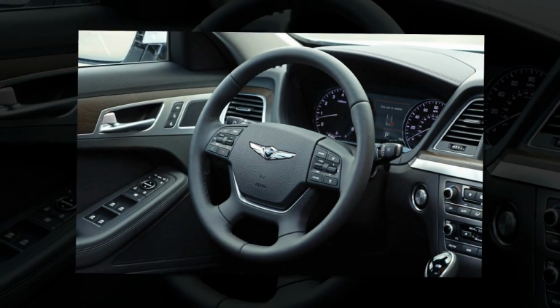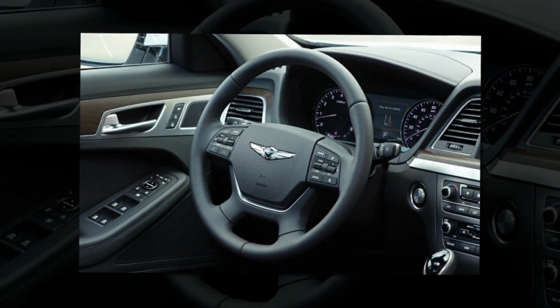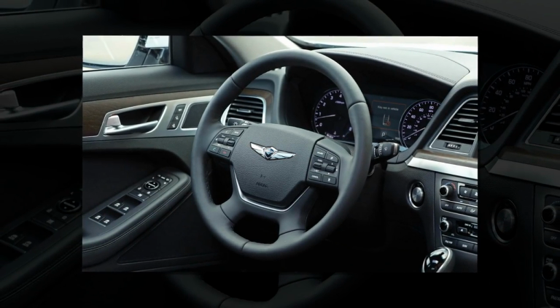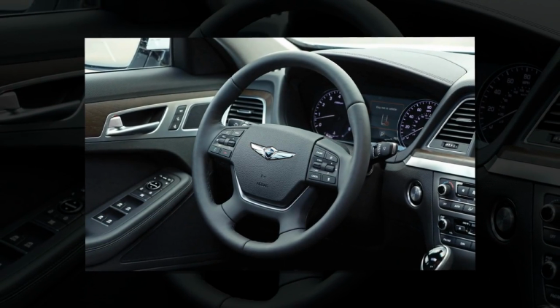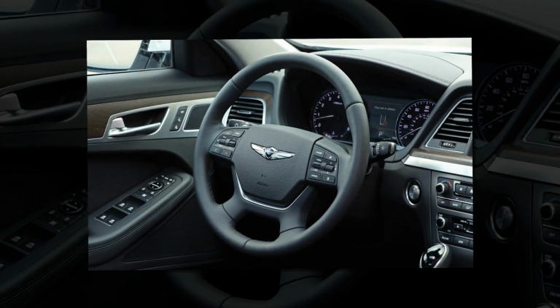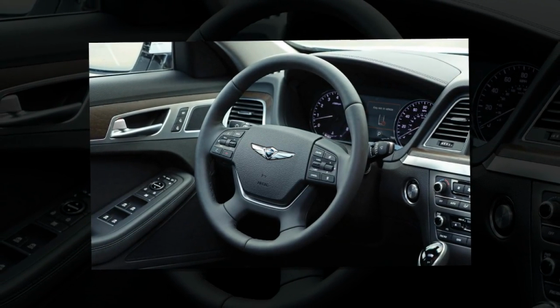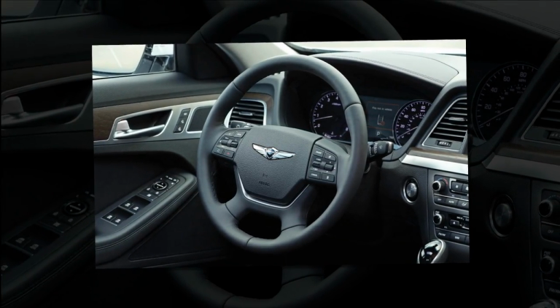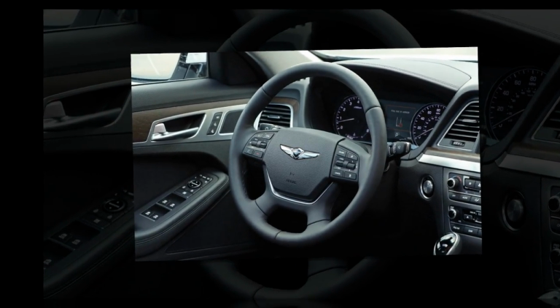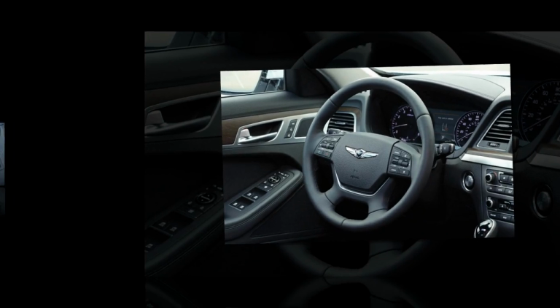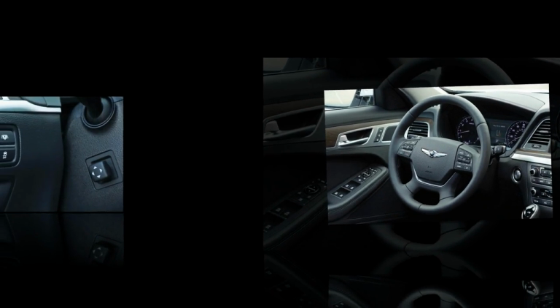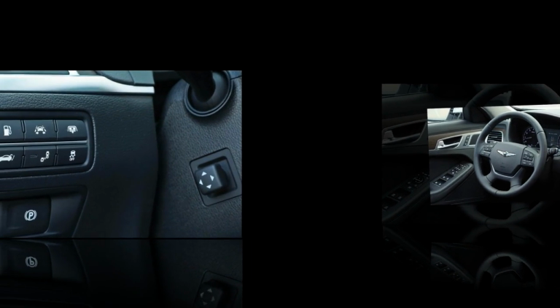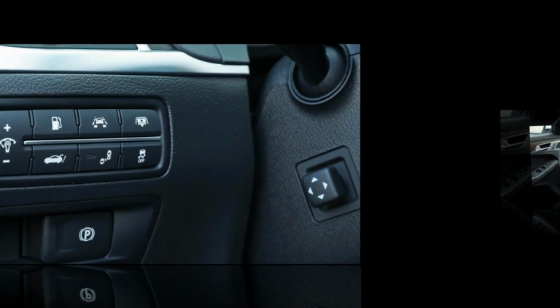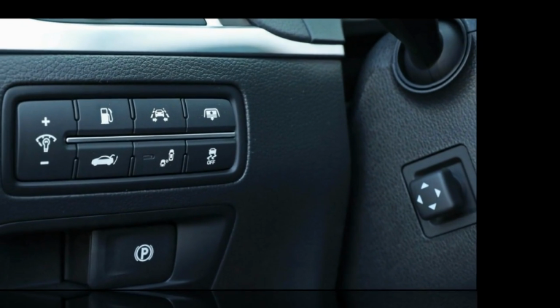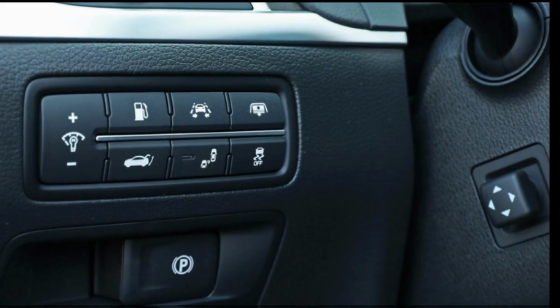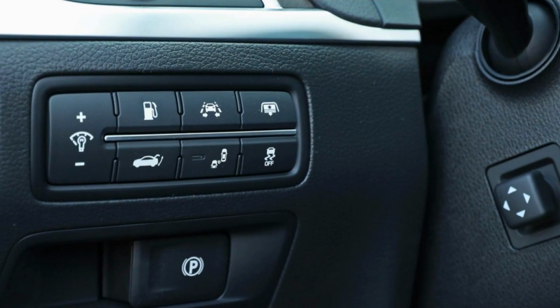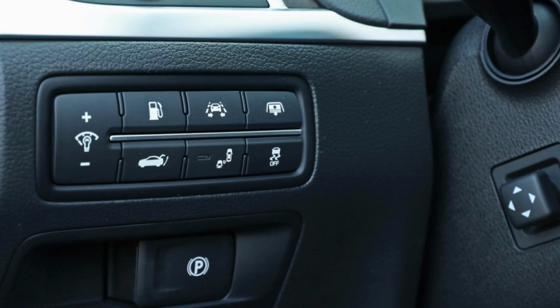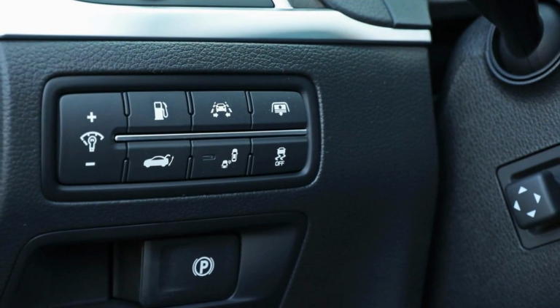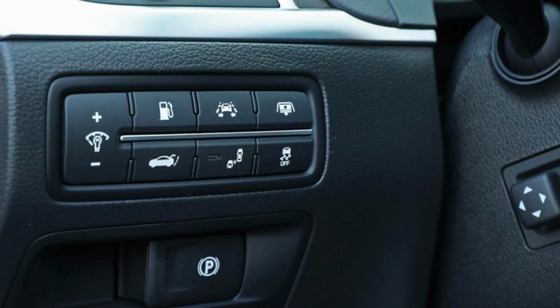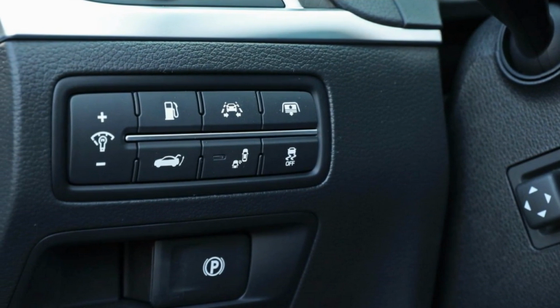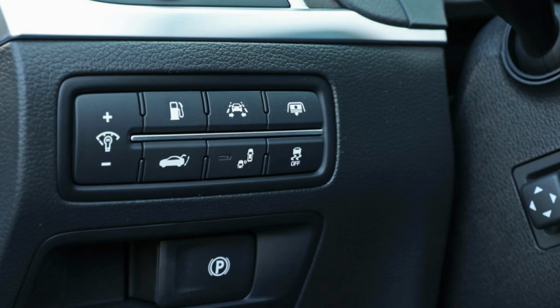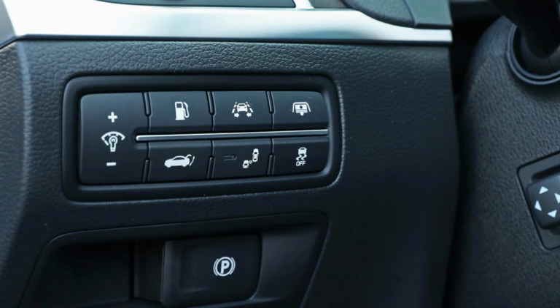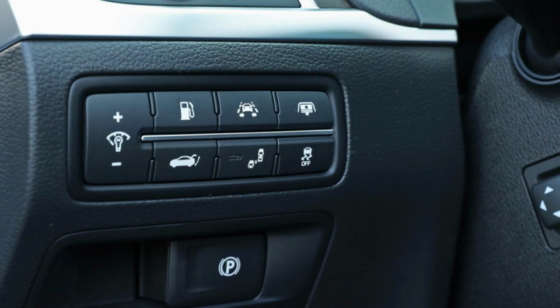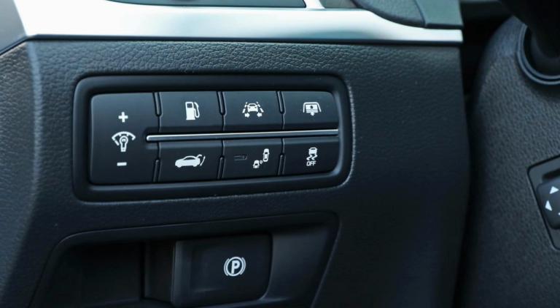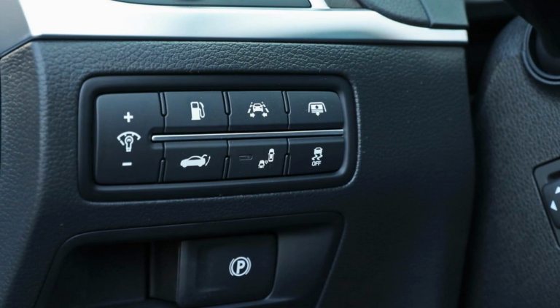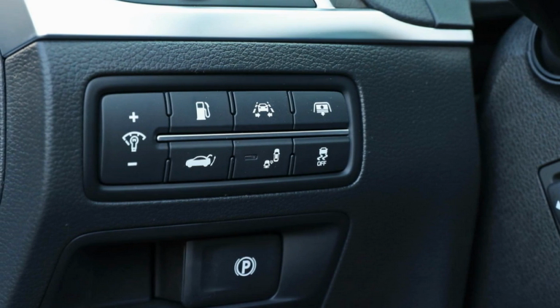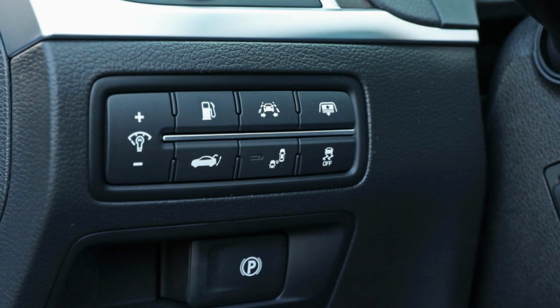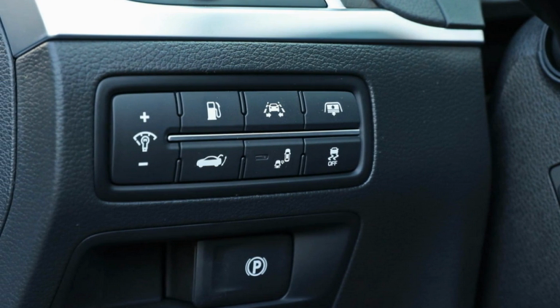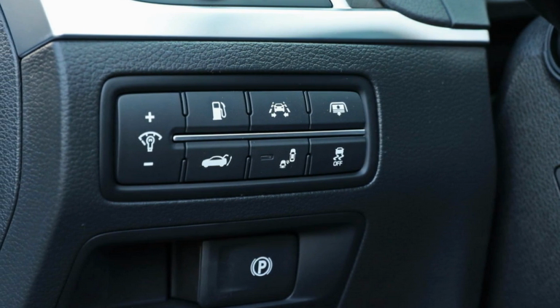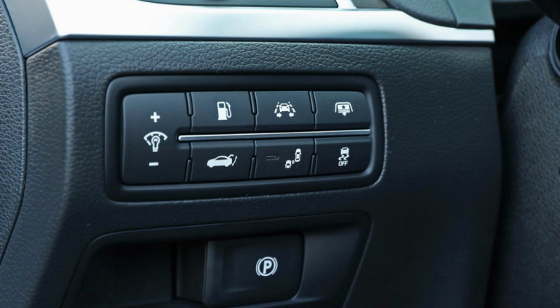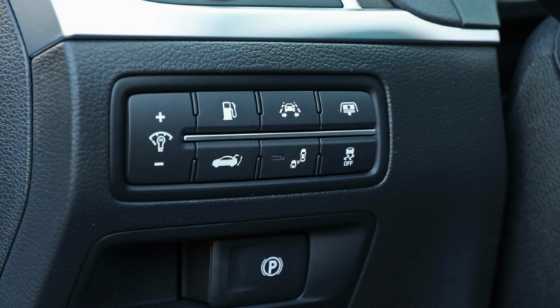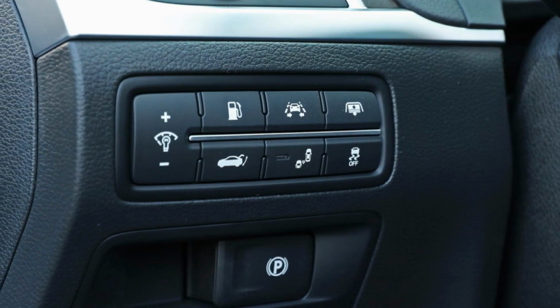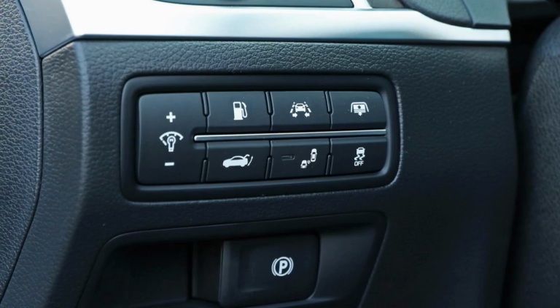Considering that this G80 is an upcycled Hyundai, it's a modest step toward what this brand aspires to achieve. This first edition Genesis scores well in comfort and convenience, but drivers accustomed to sparkling performance will be disappointed.